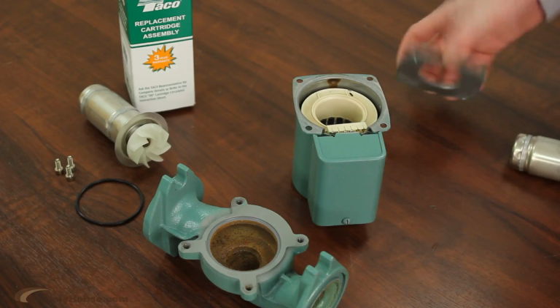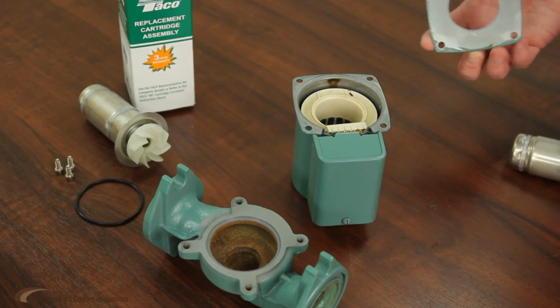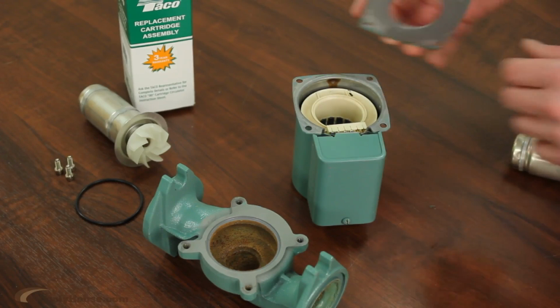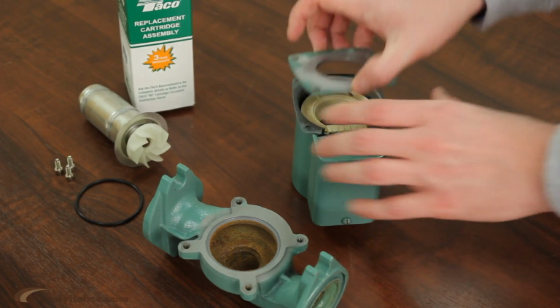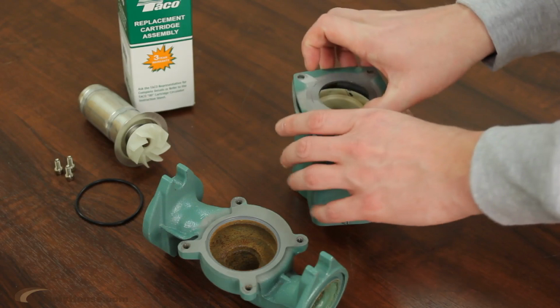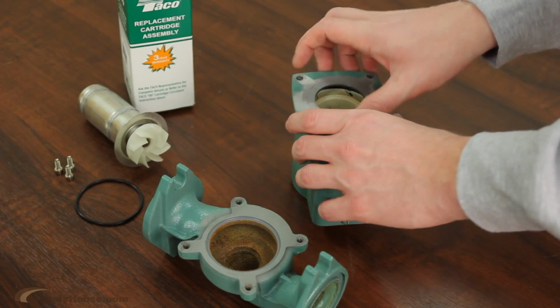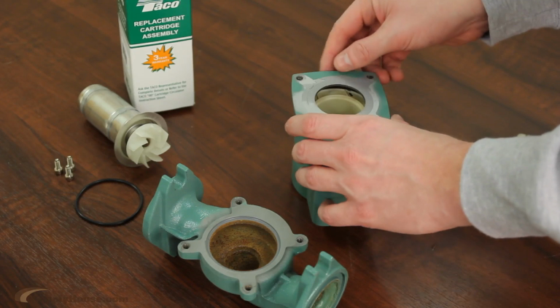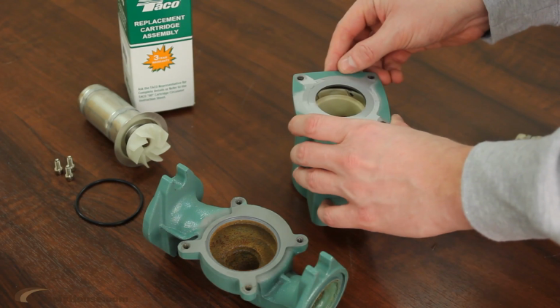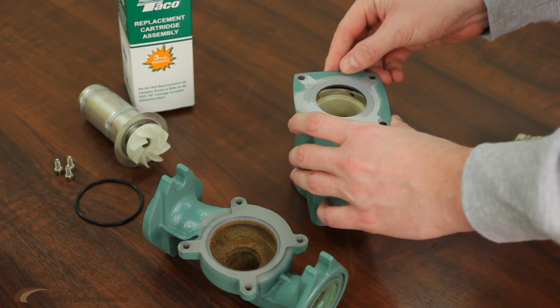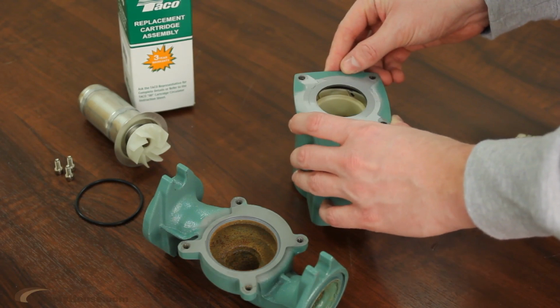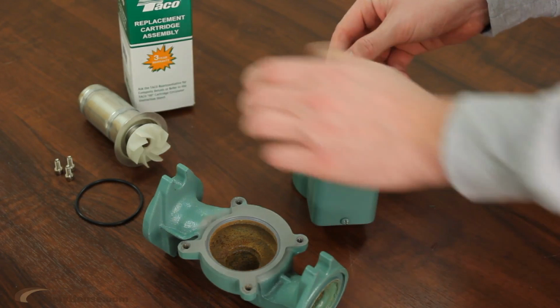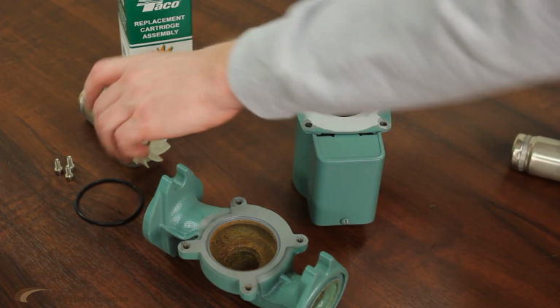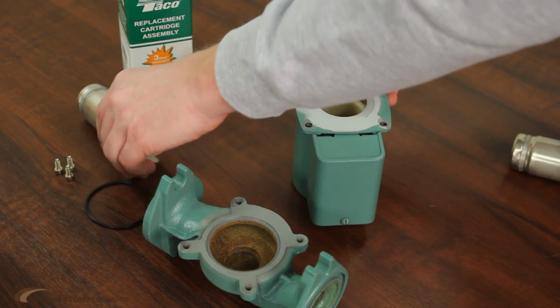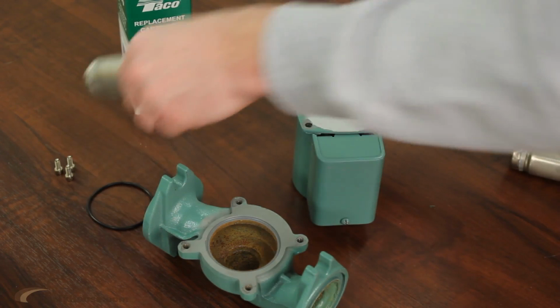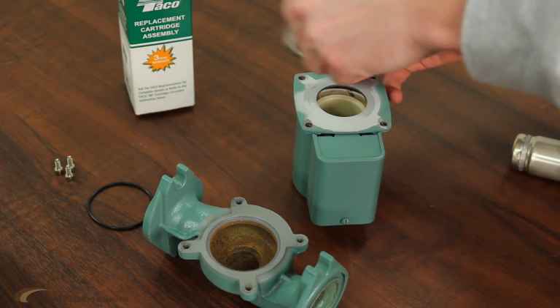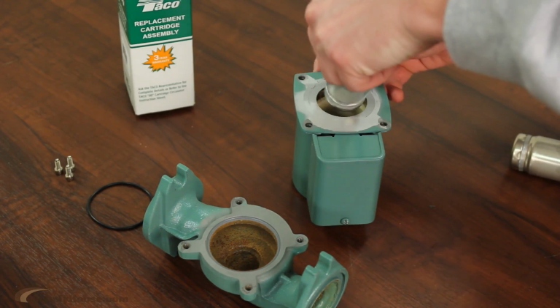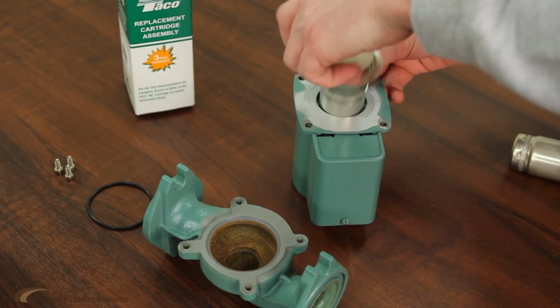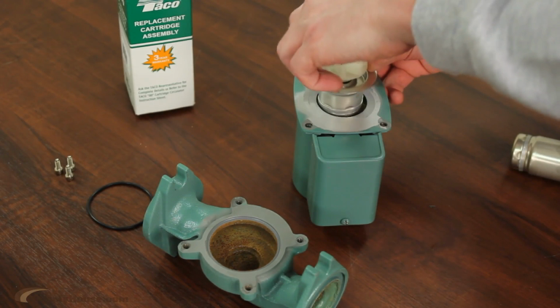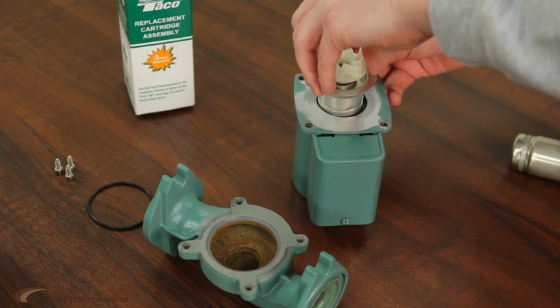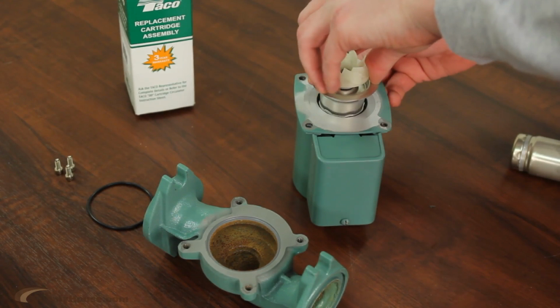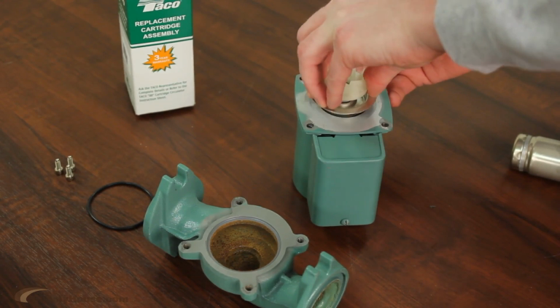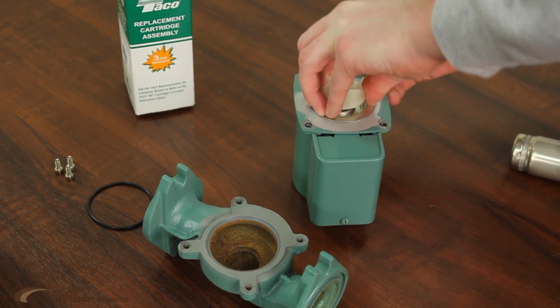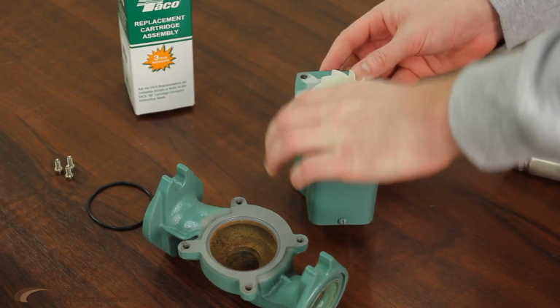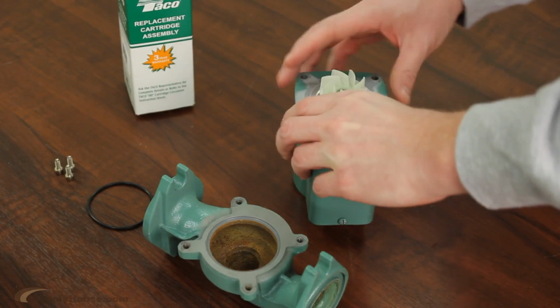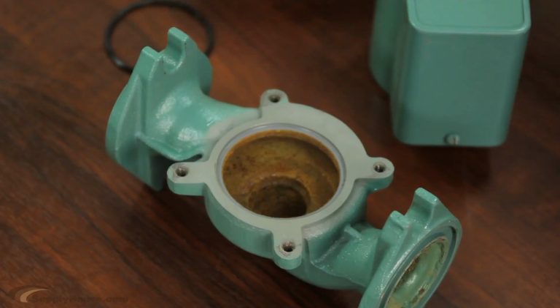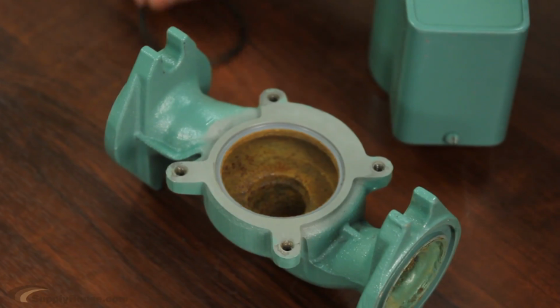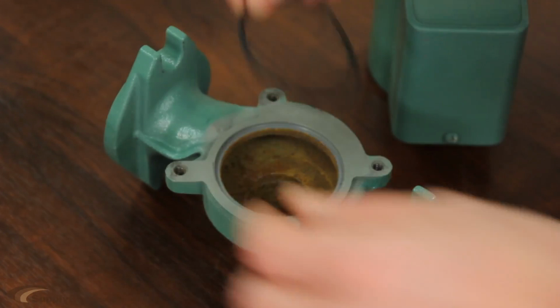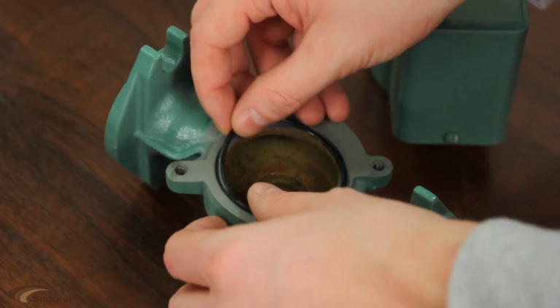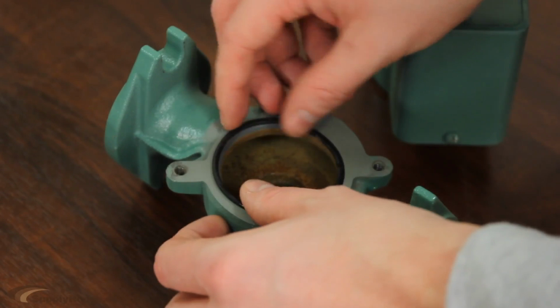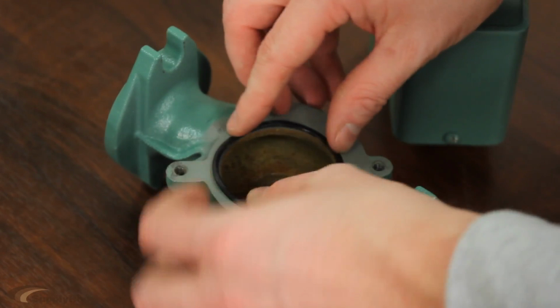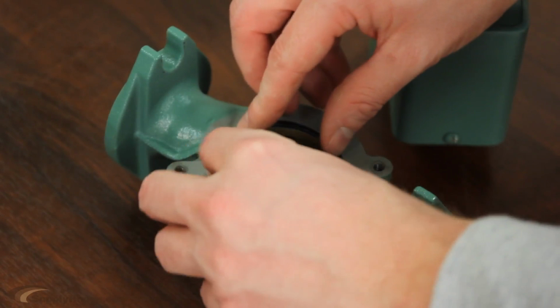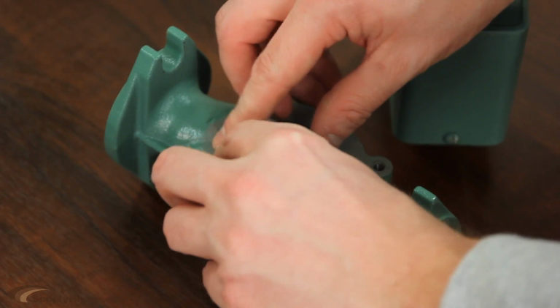Install the correct replacement cartridge, making sure that the cover plate is between the cartridge flange and the motor. Replace the old gasket with the new one if needed.